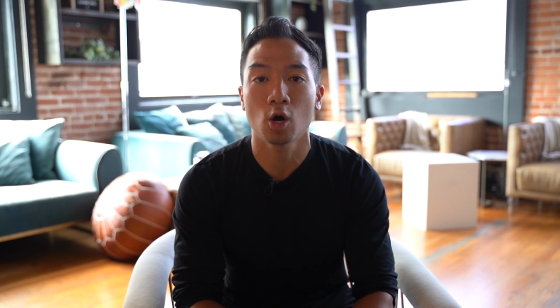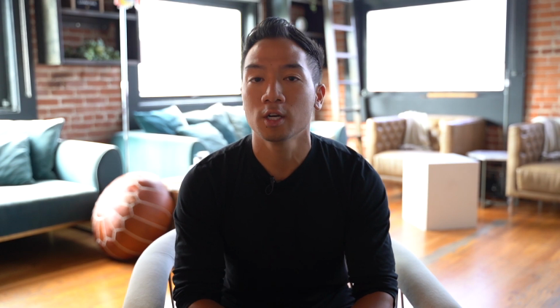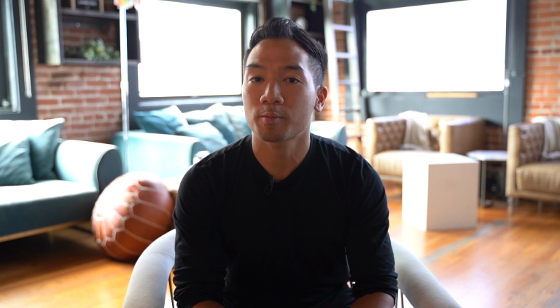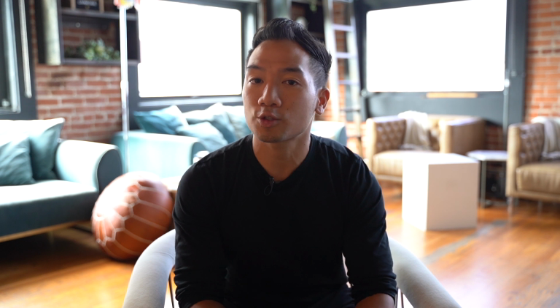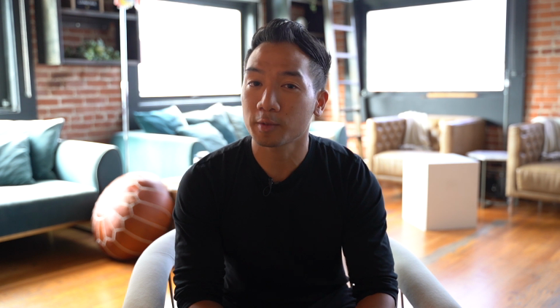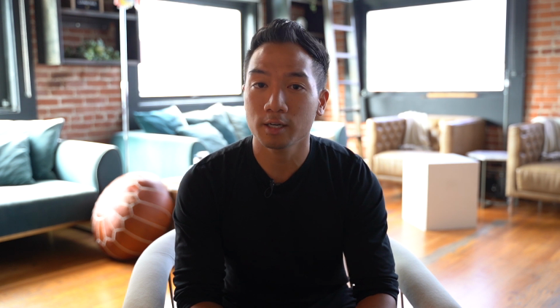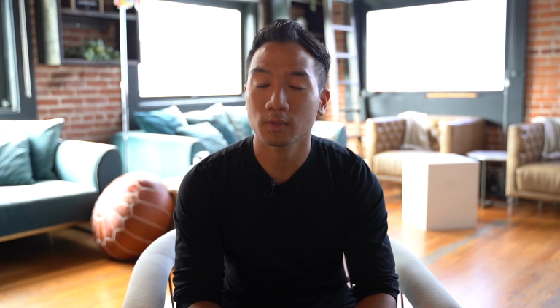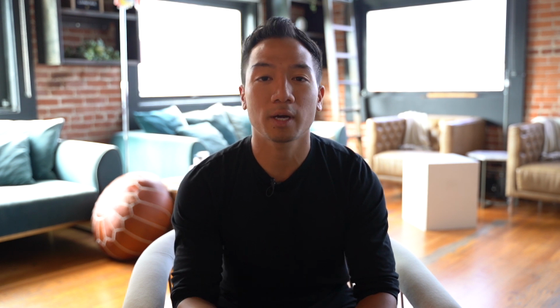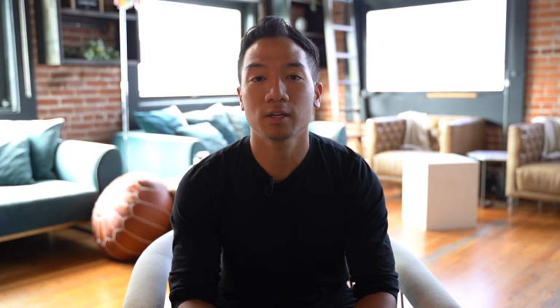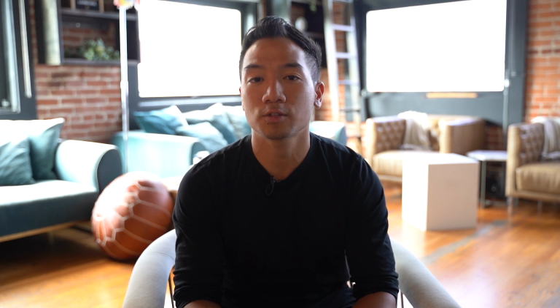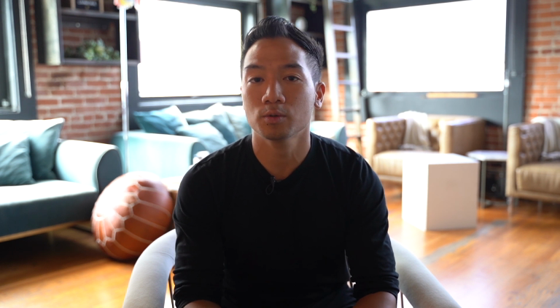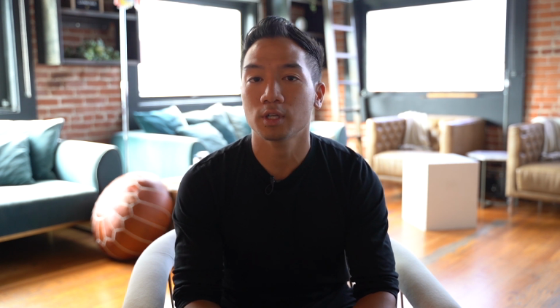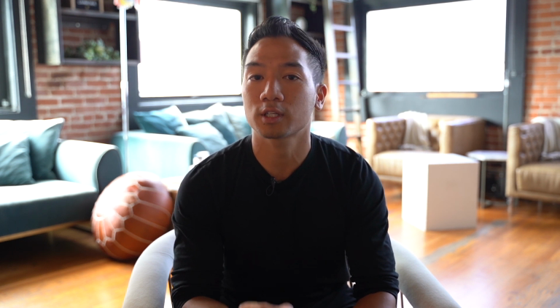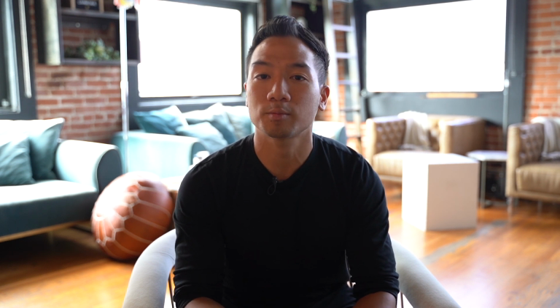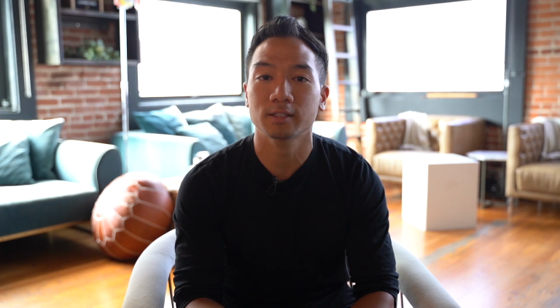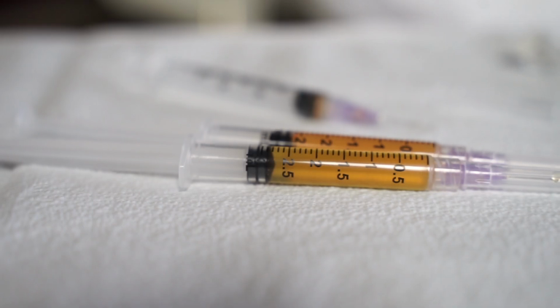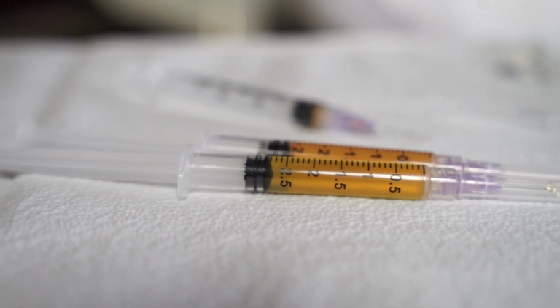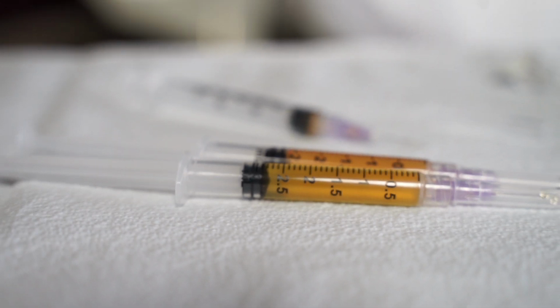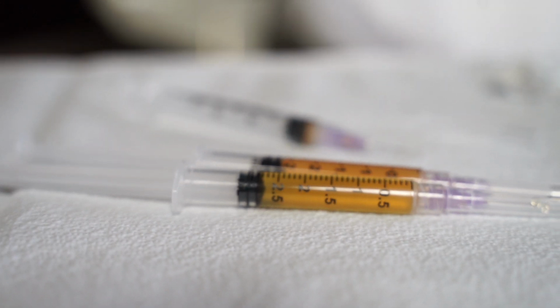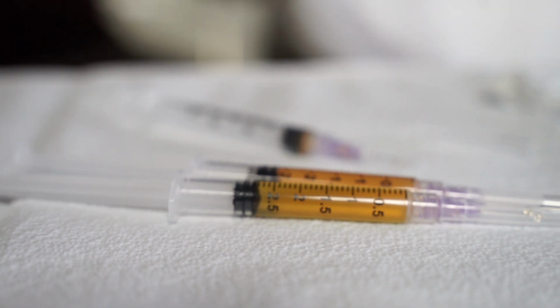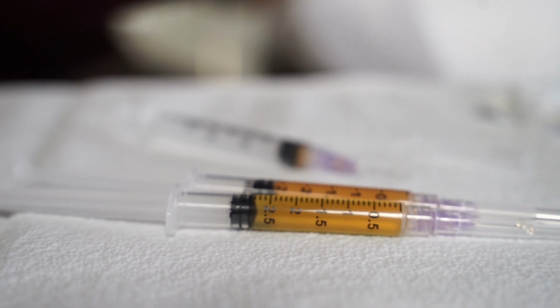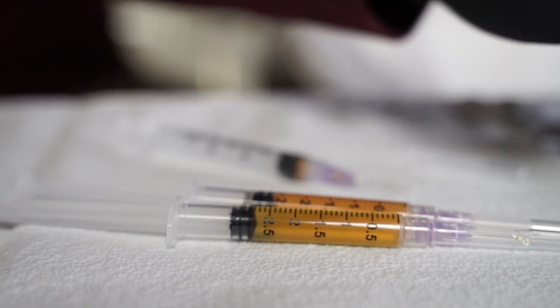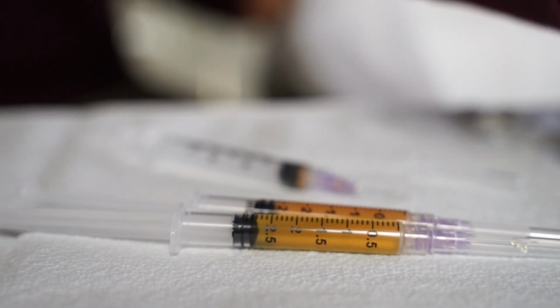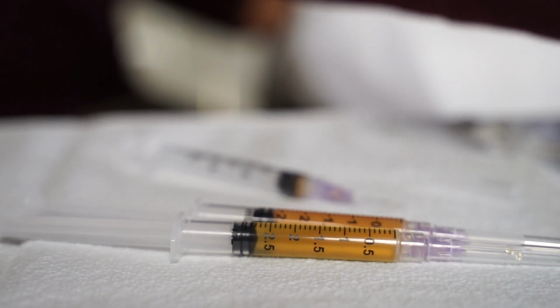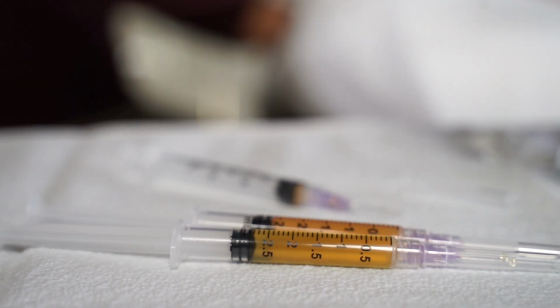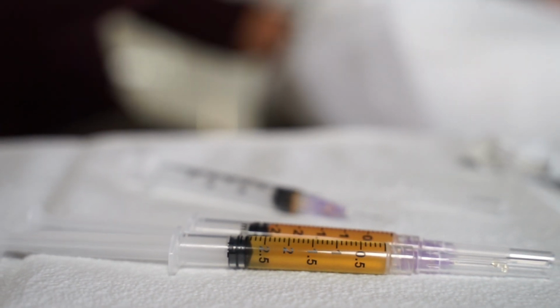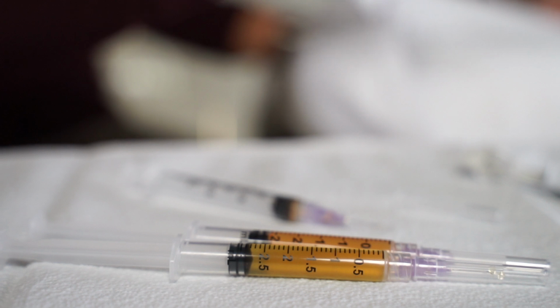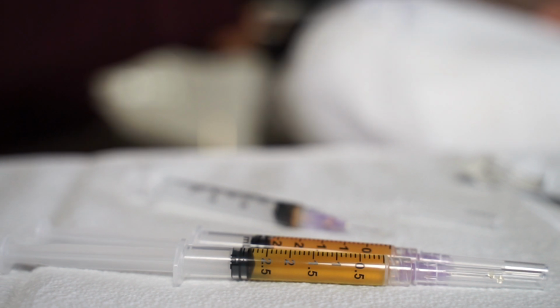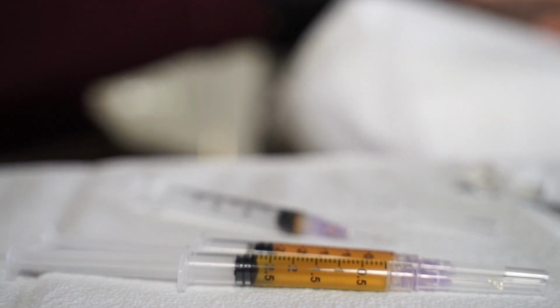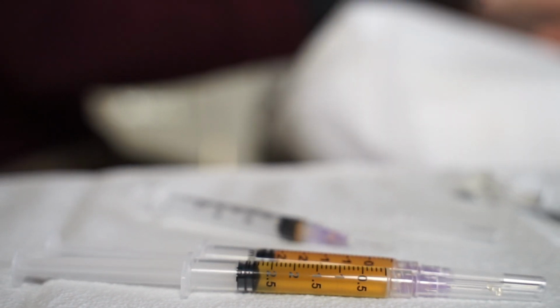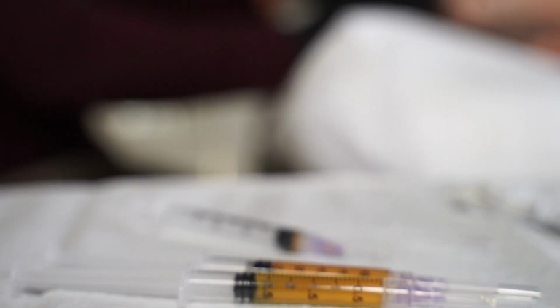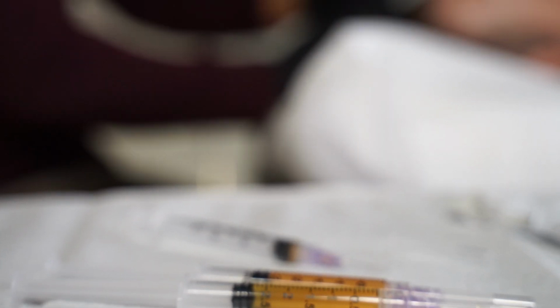PRP is extracted from your own blood, spun down in a centrifuge, and we extract the platelets and inject that back into the scalp. This will regenerate a lot of the hair follicles over time.